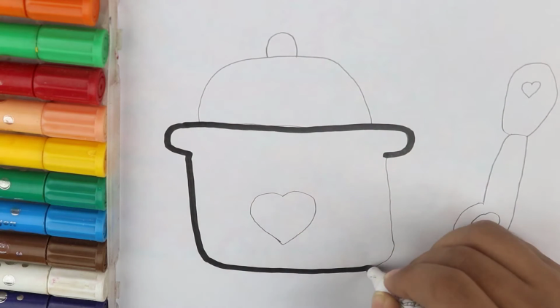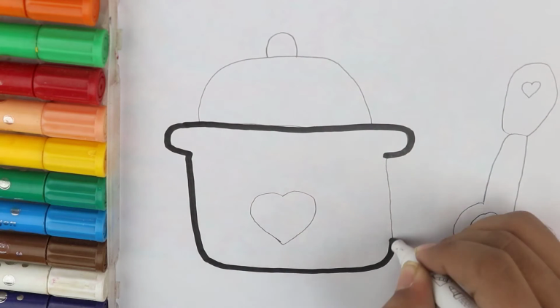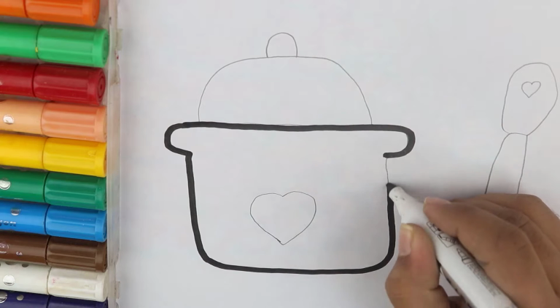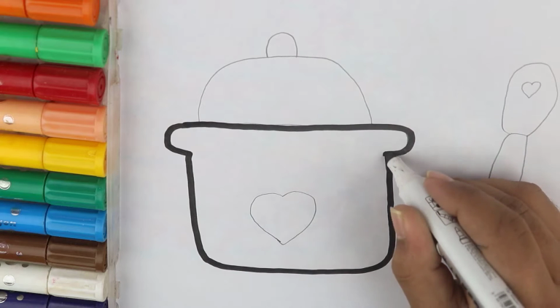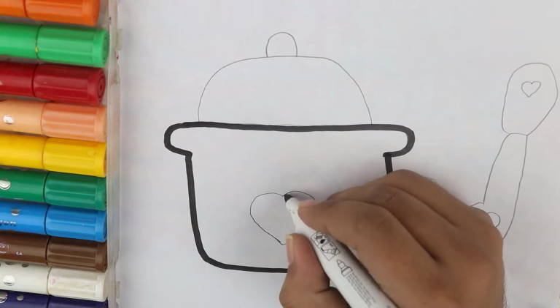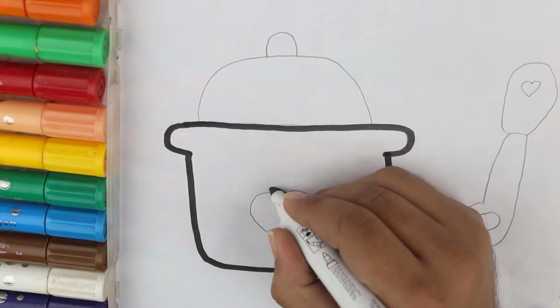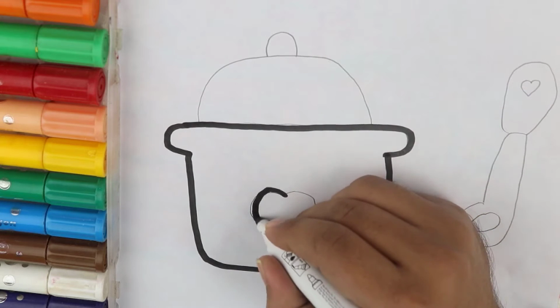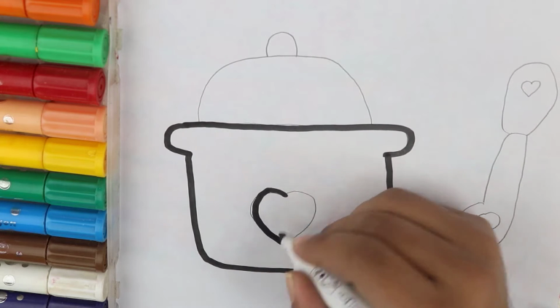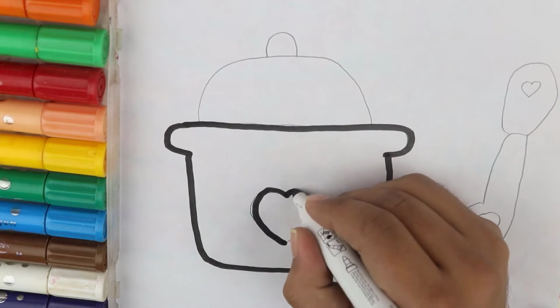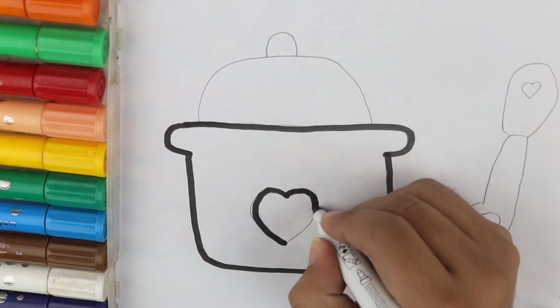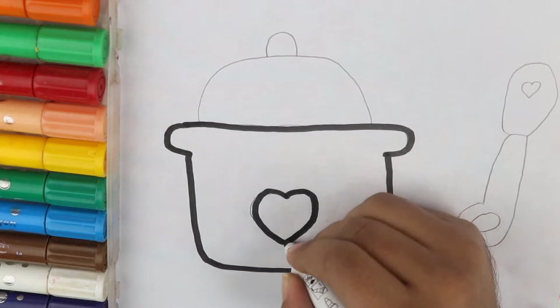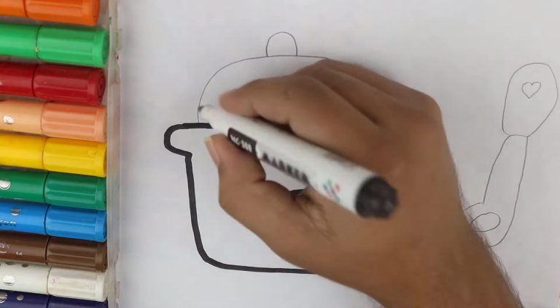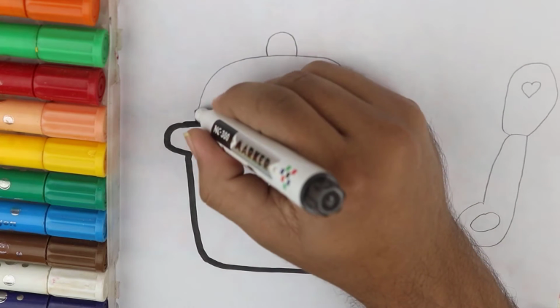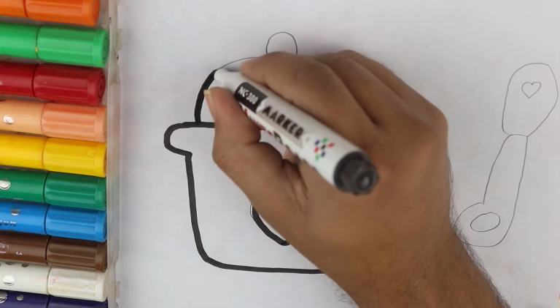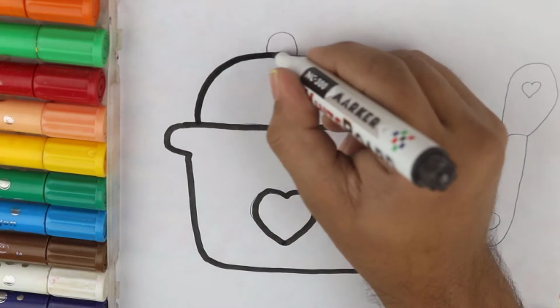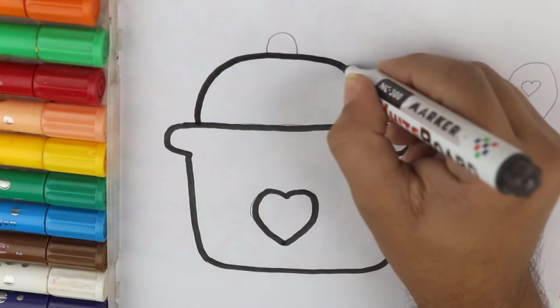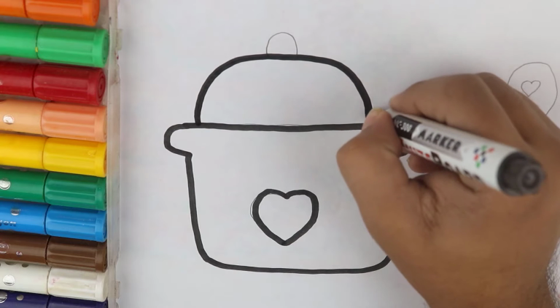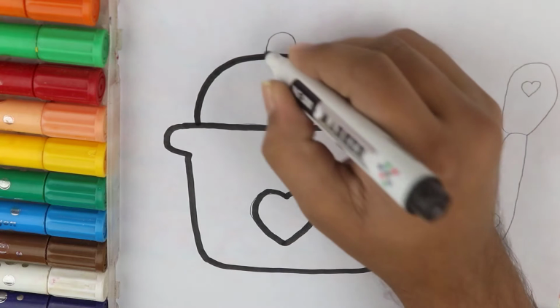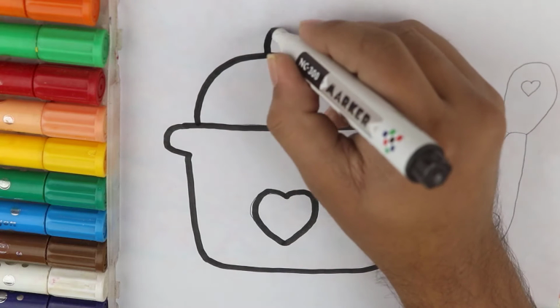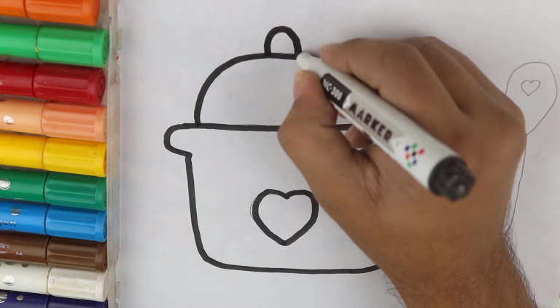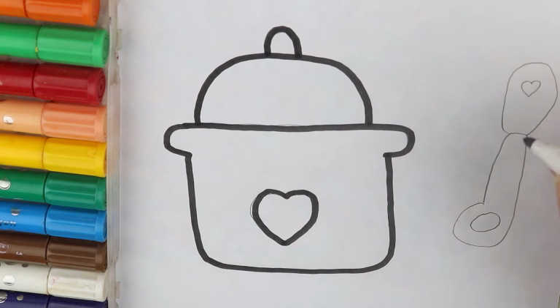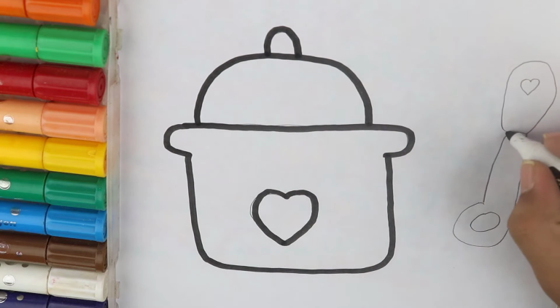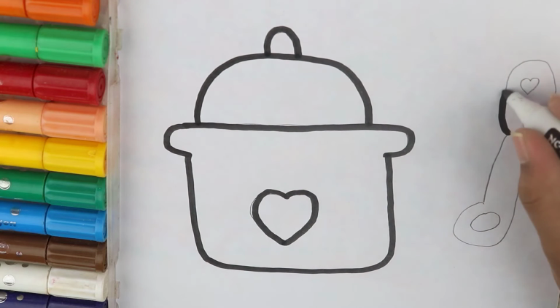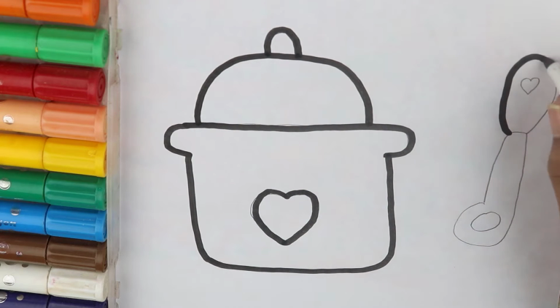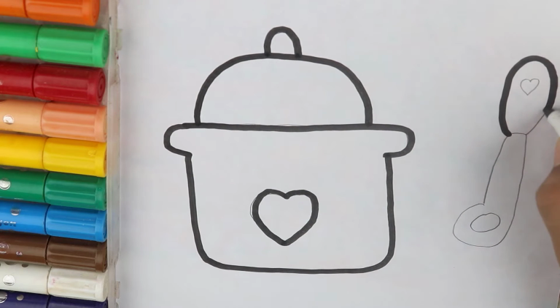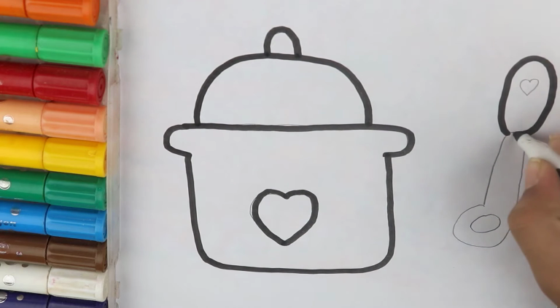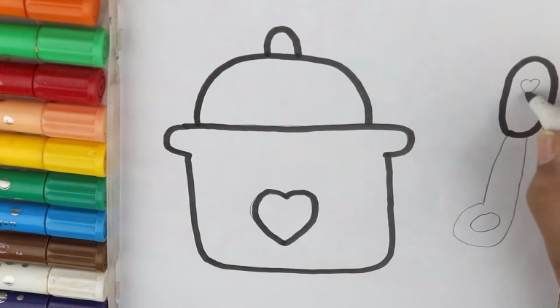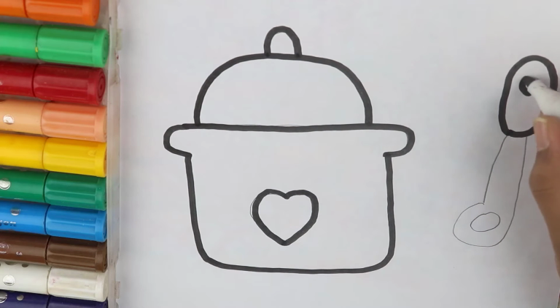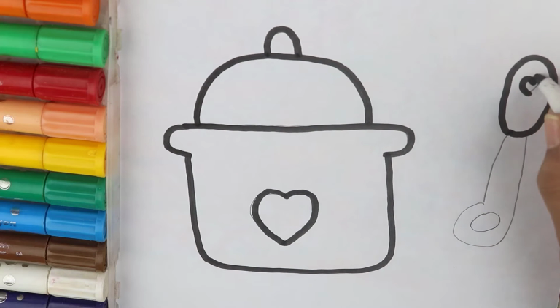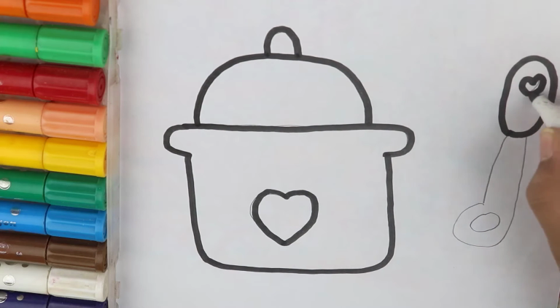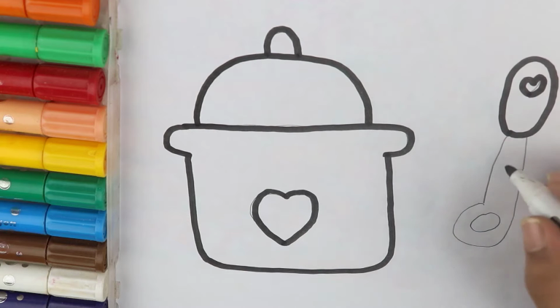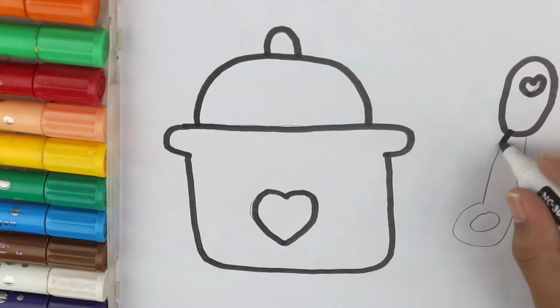Hickory dickory dock, the mouse ran up the clock, the clocks don't run, the mouse ran down, hickory dickory dock, tick-tock, tick-tock.